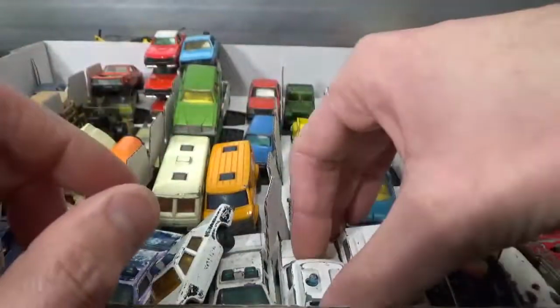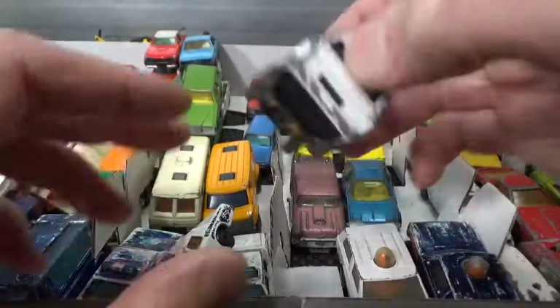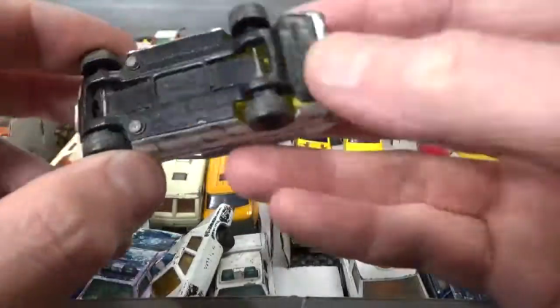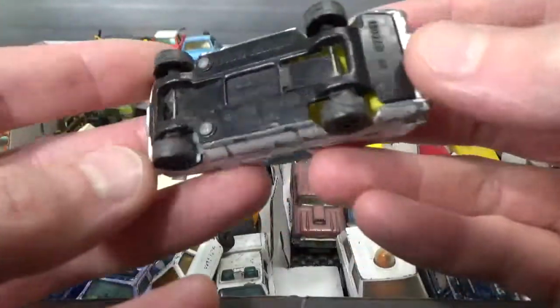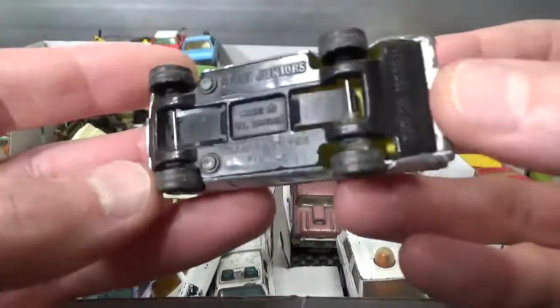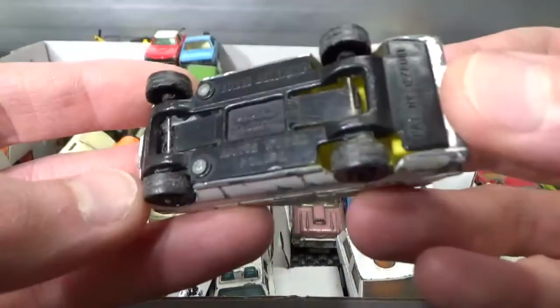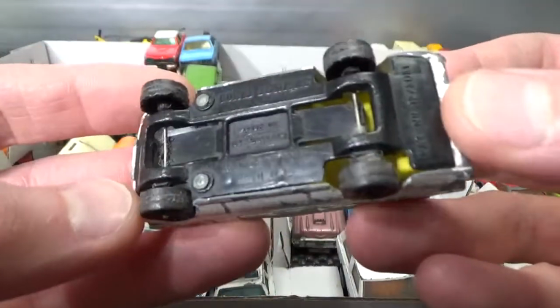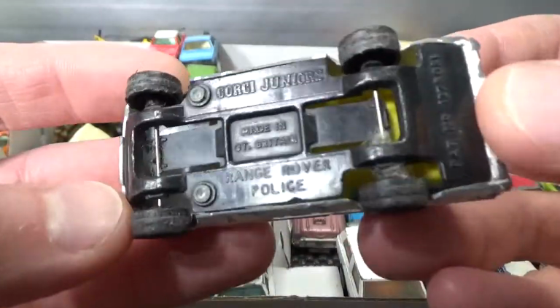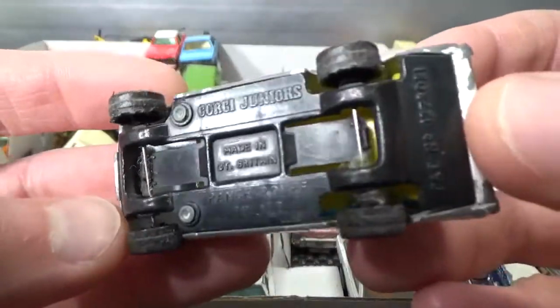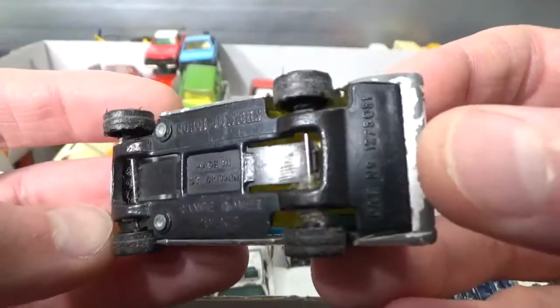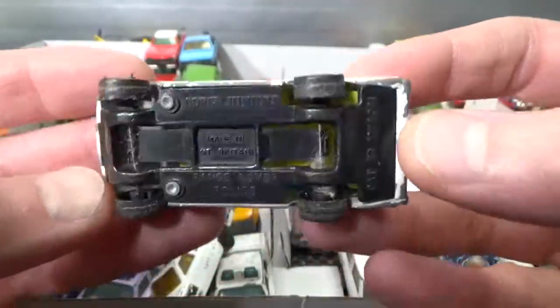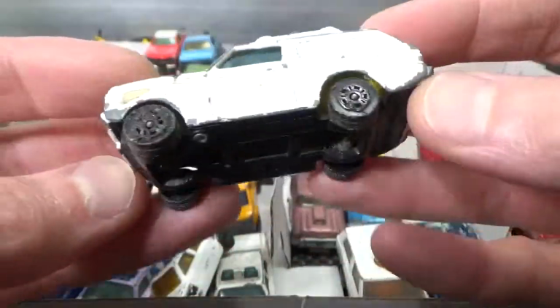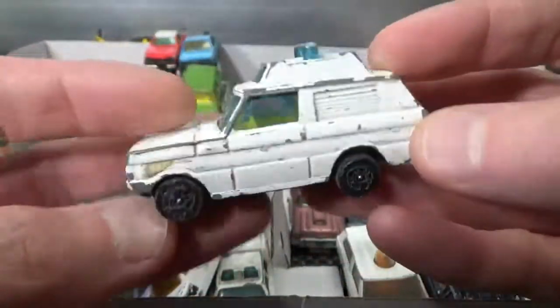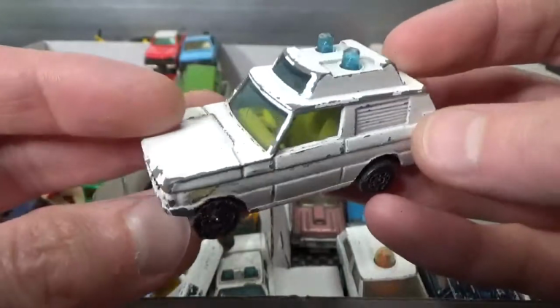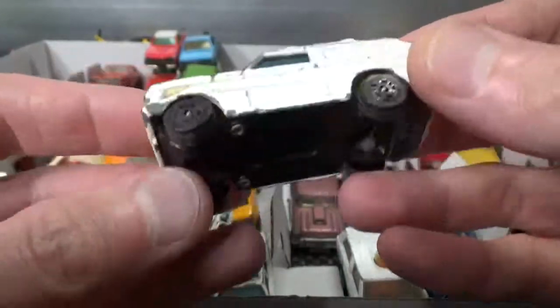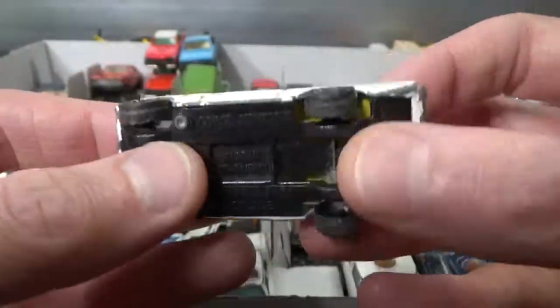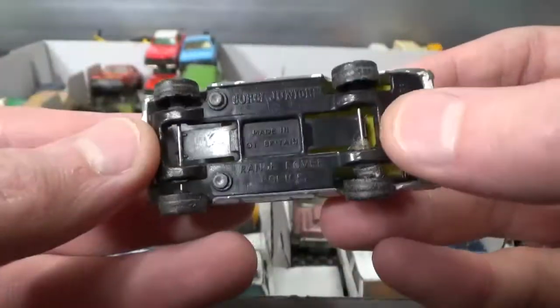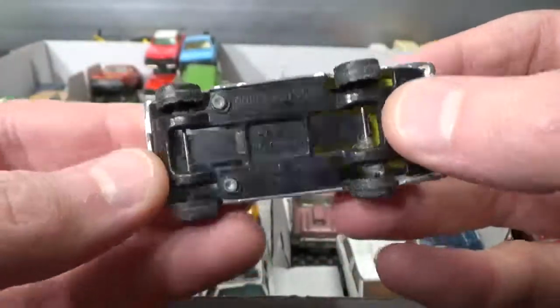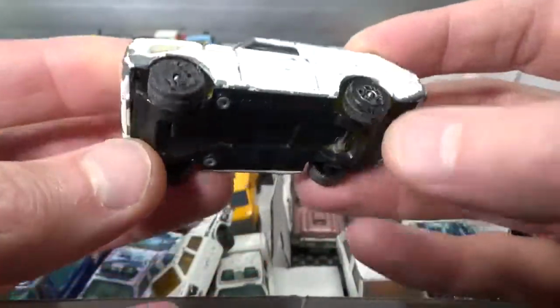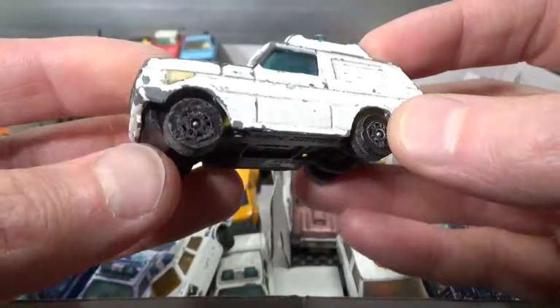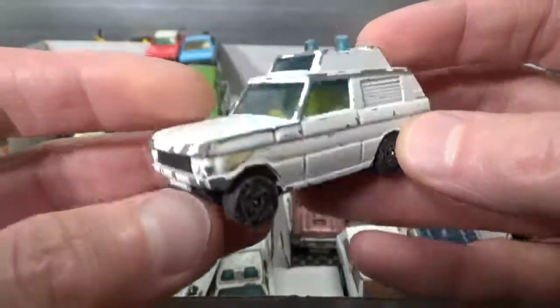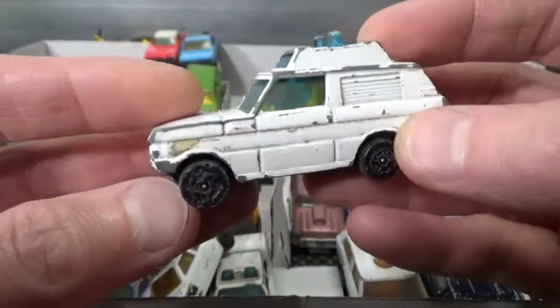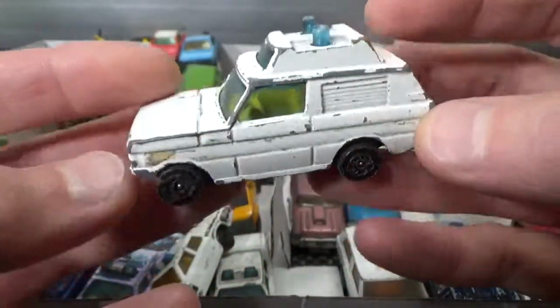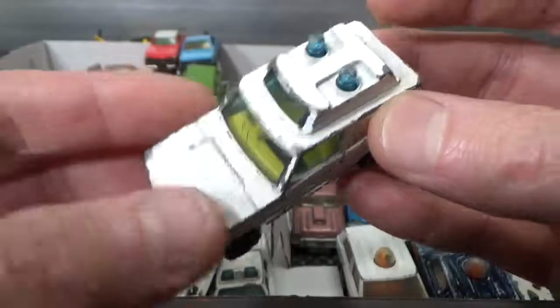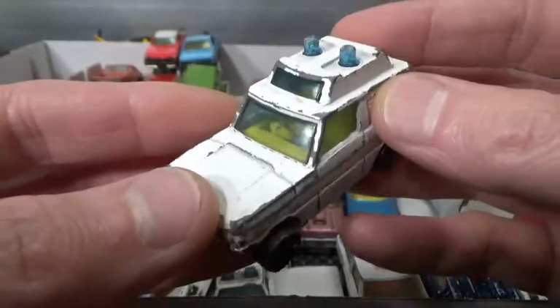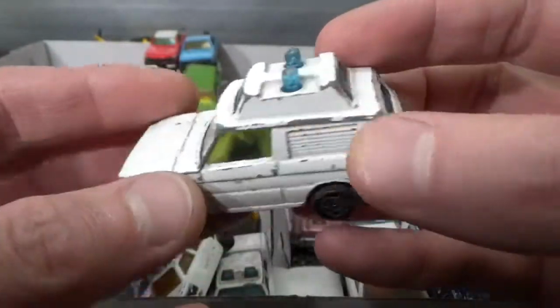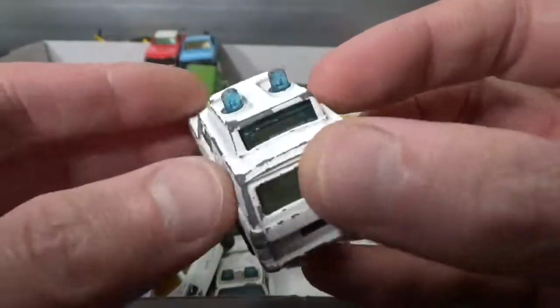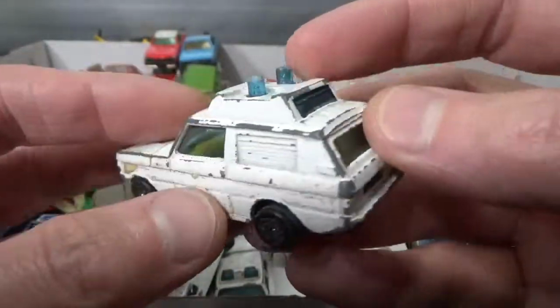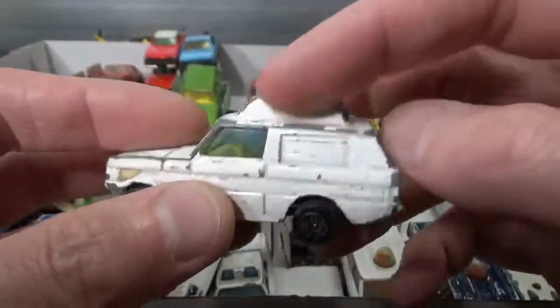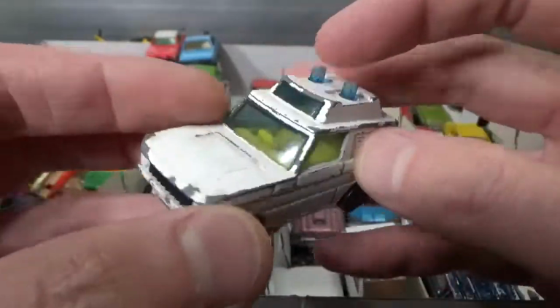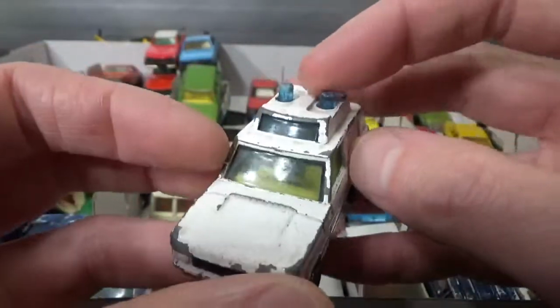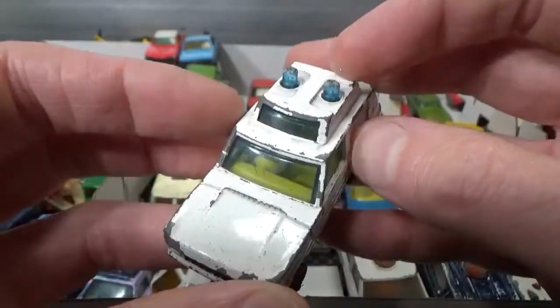Then we have a Corgi Juniors Range Rover Police. These Corgi Juniors always have a plastic base and a metal body. It's got the lights on top.